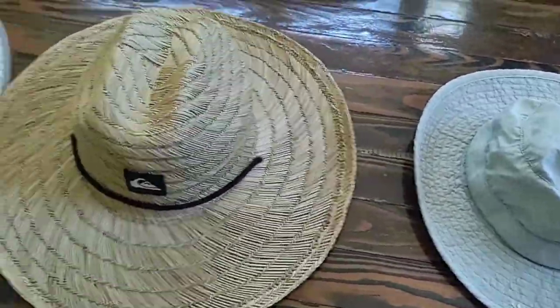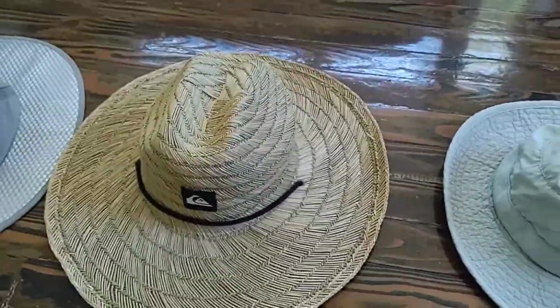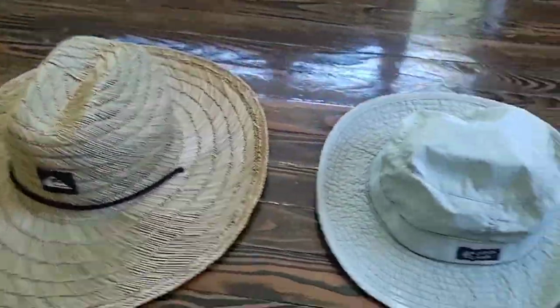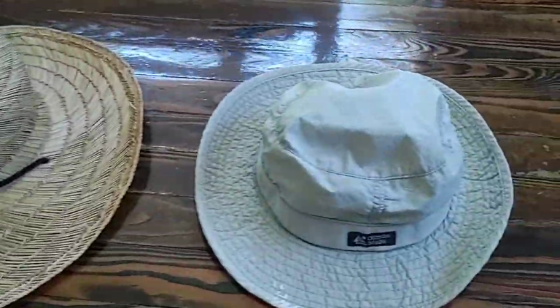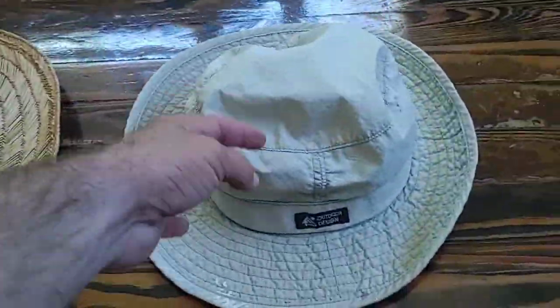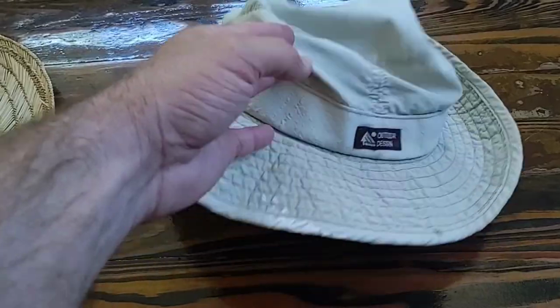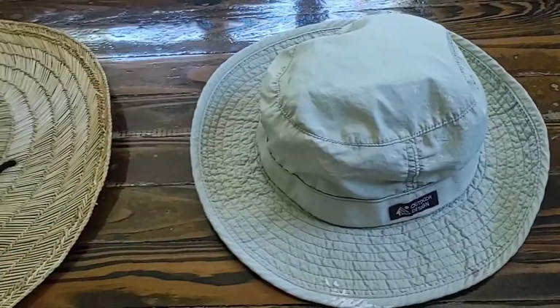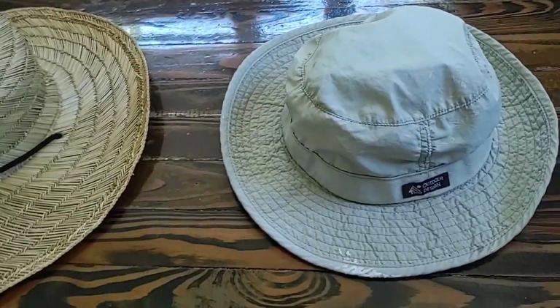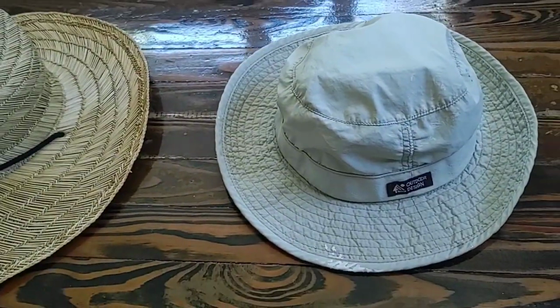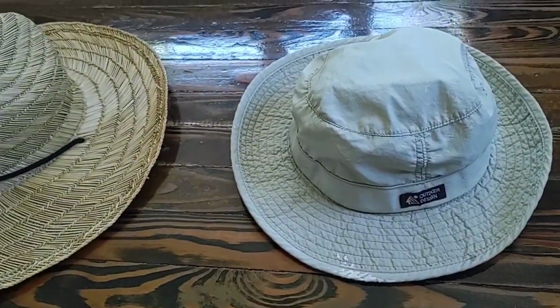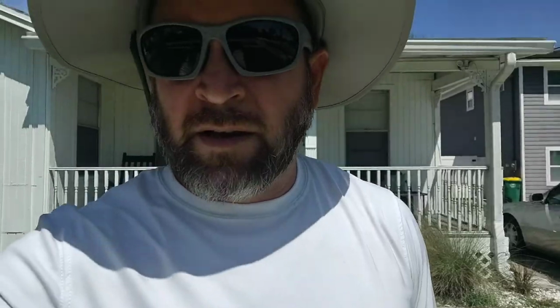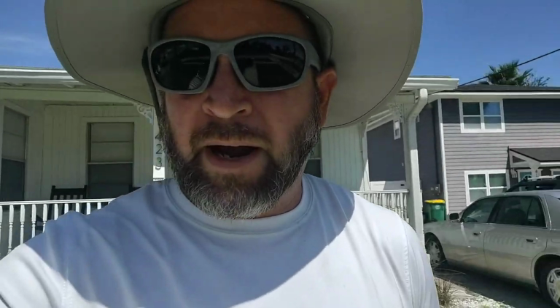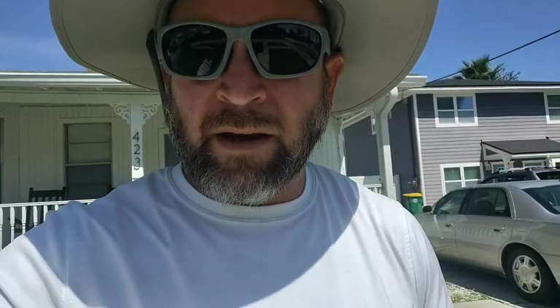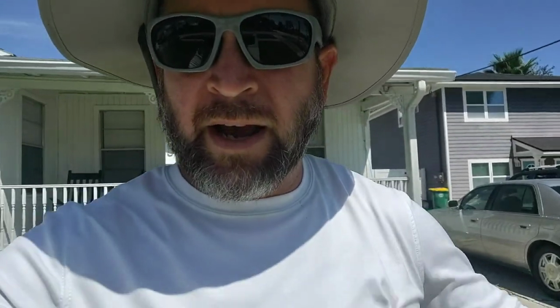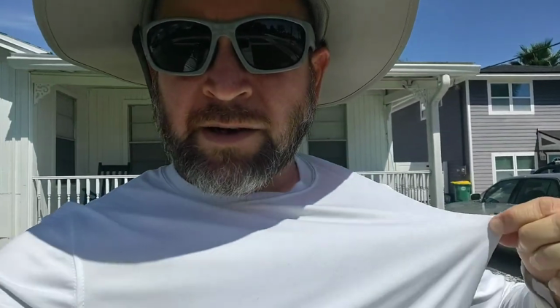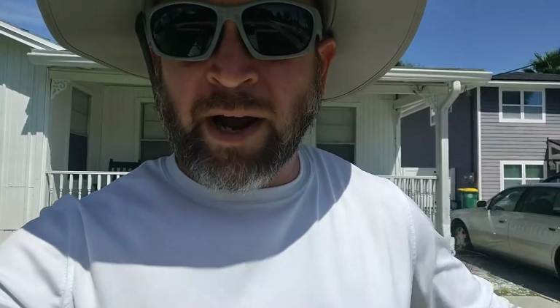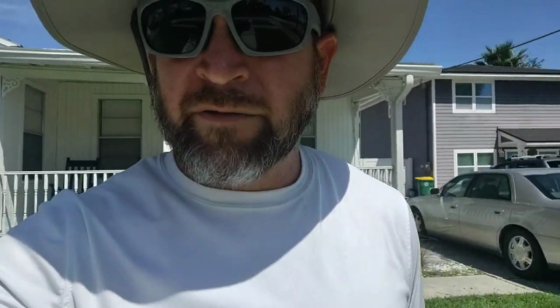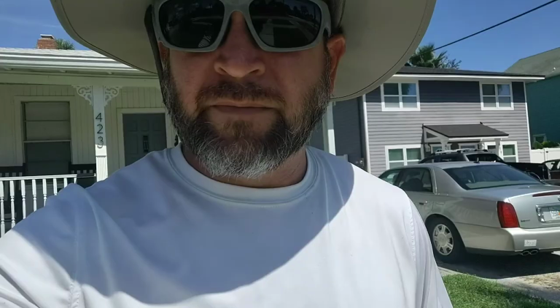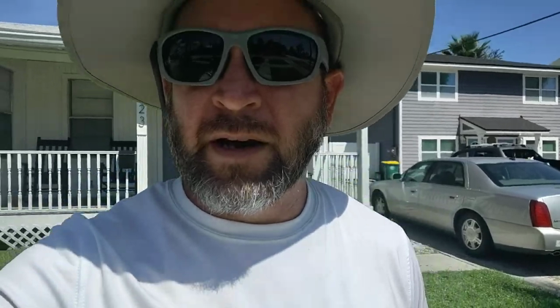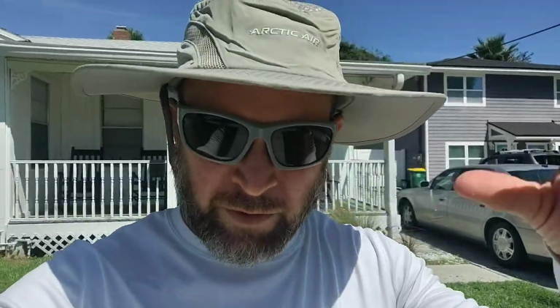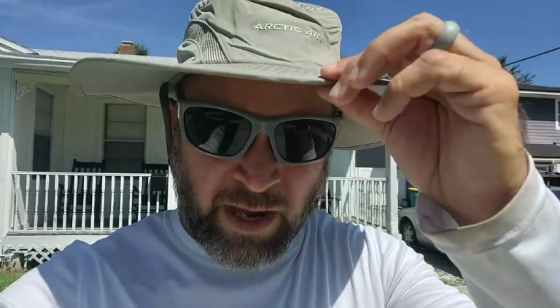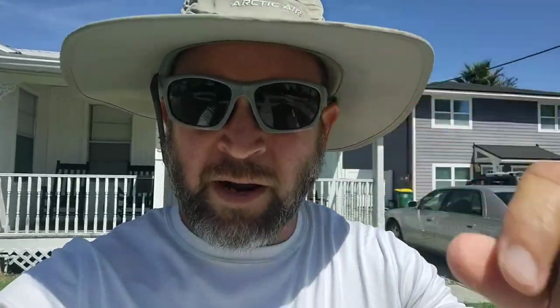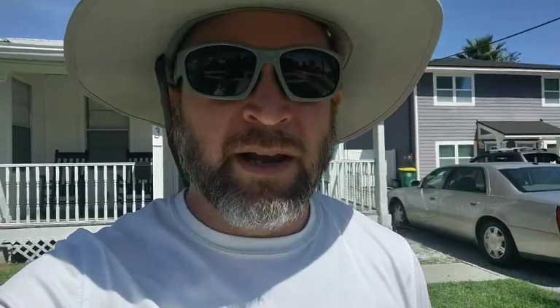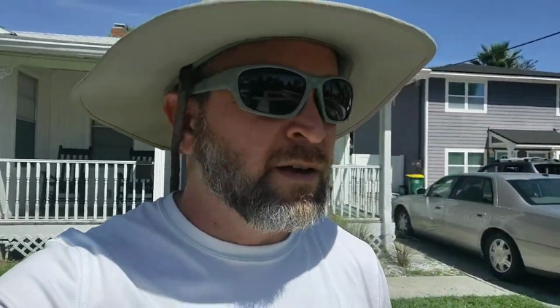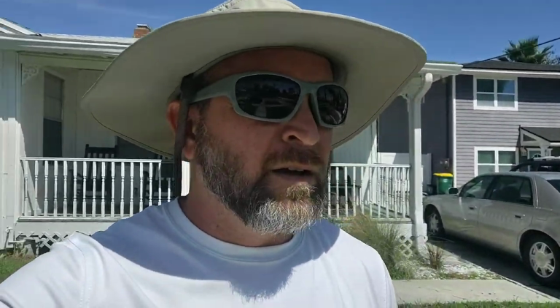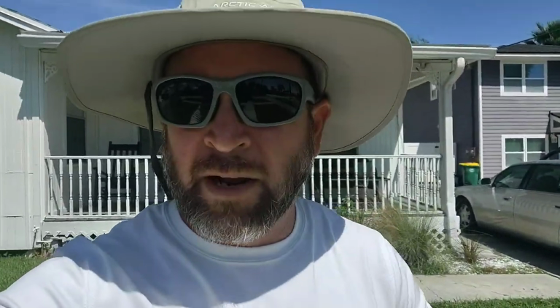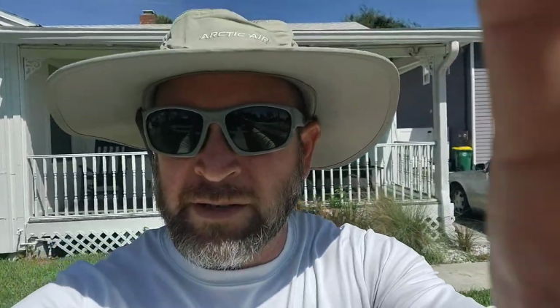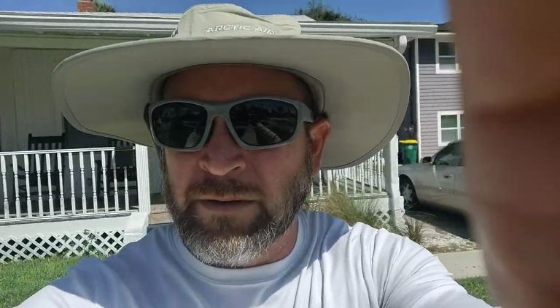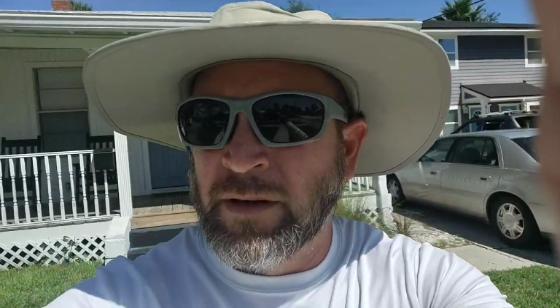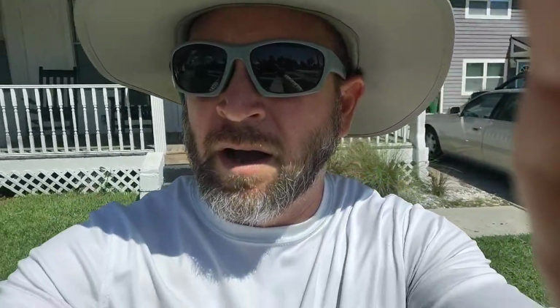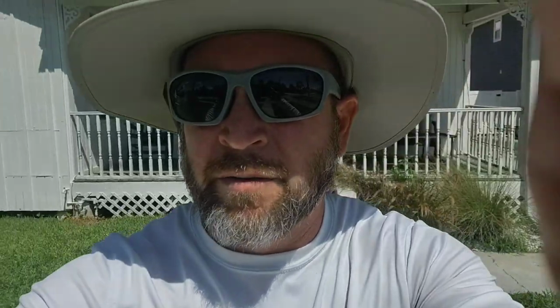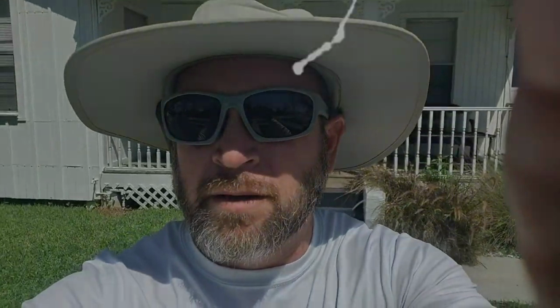Combining a nice long sleeve white dry fit shirt with this hat is a great combination and great fashion statement. Definitely recommend it.